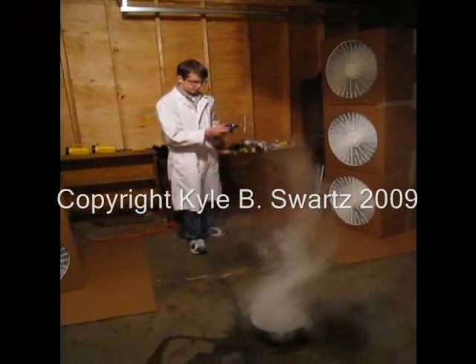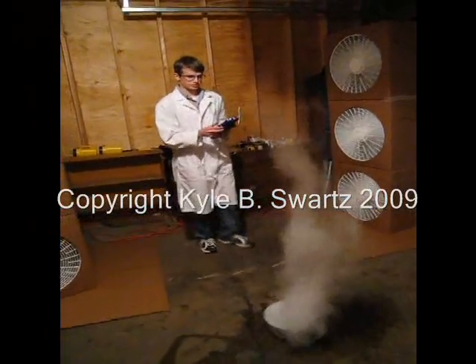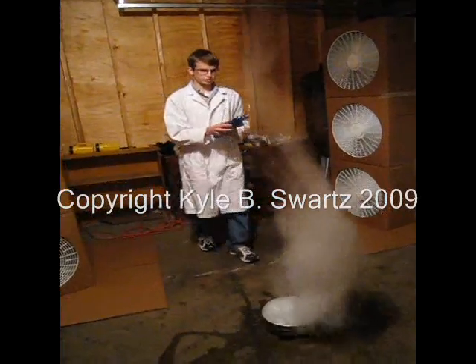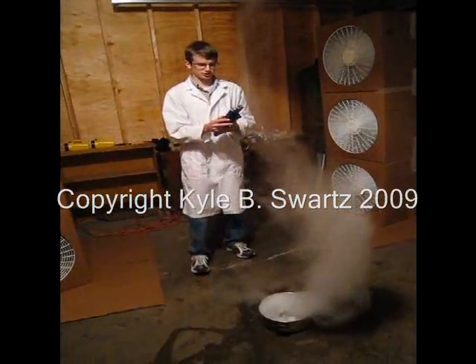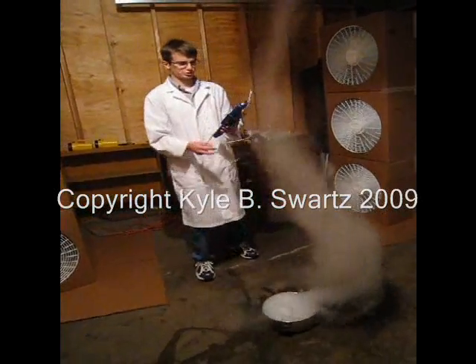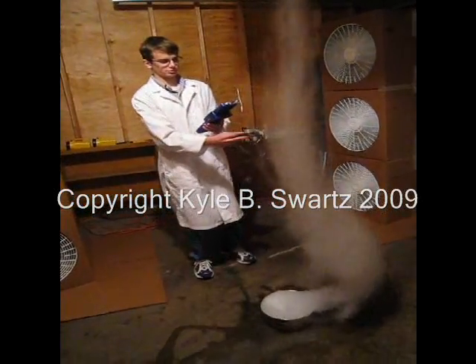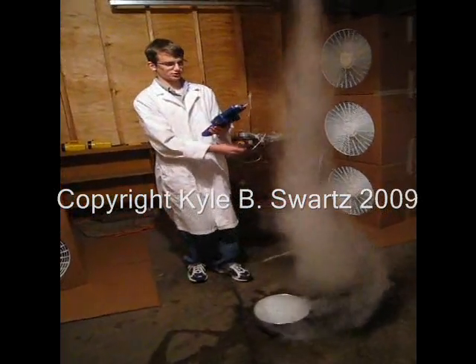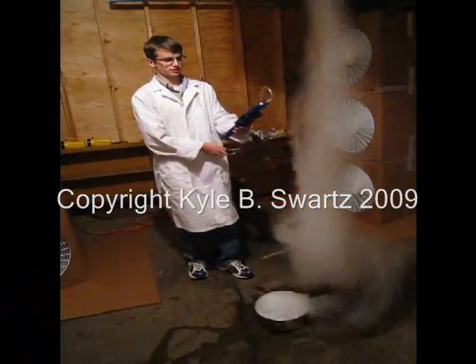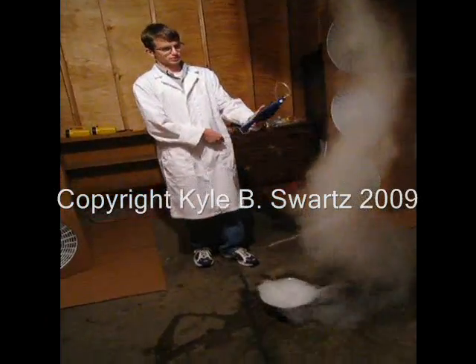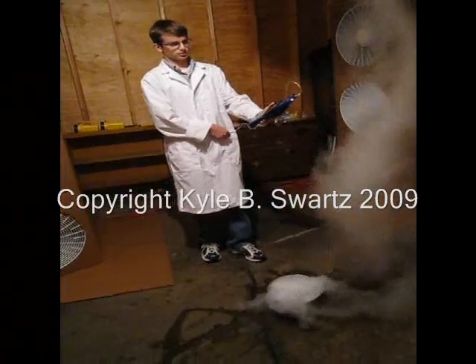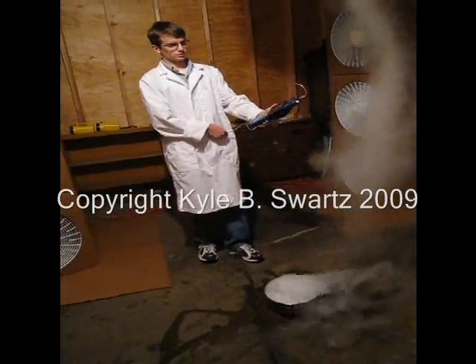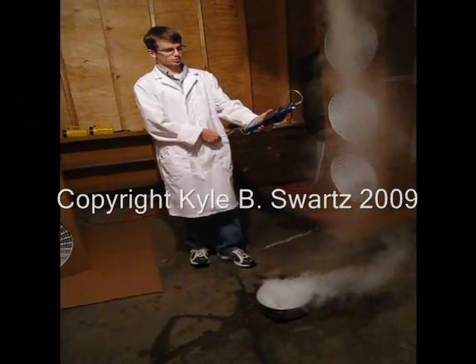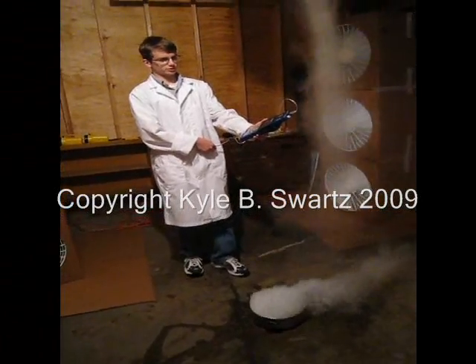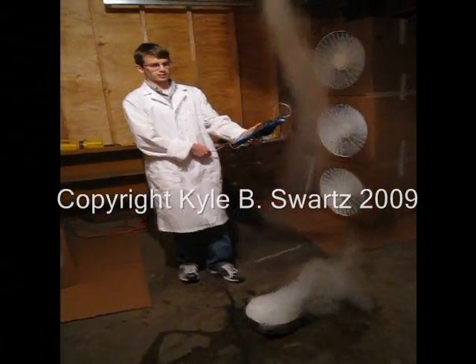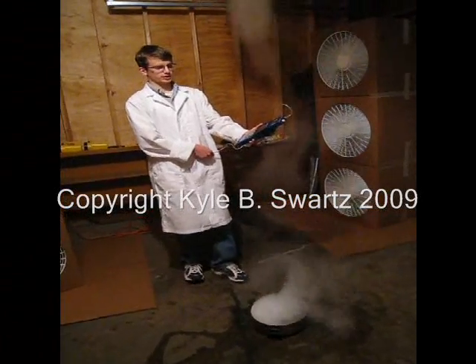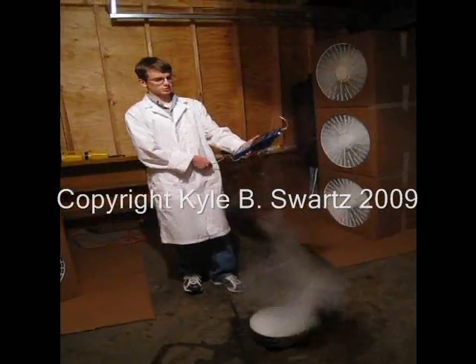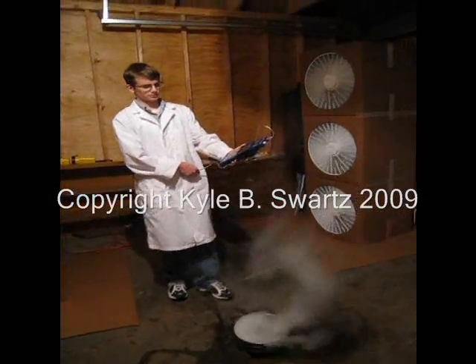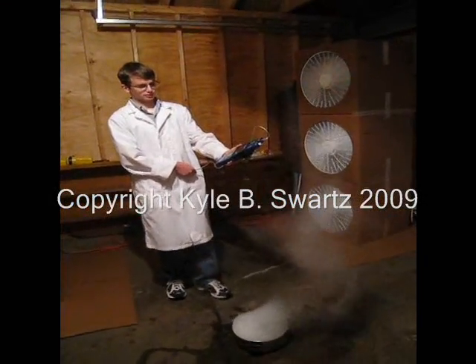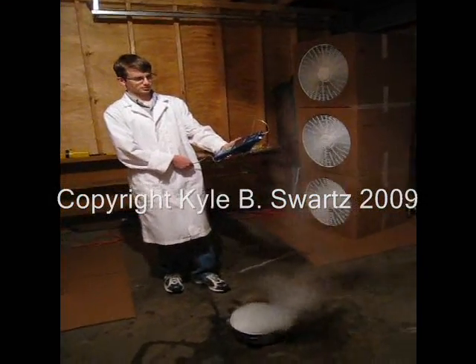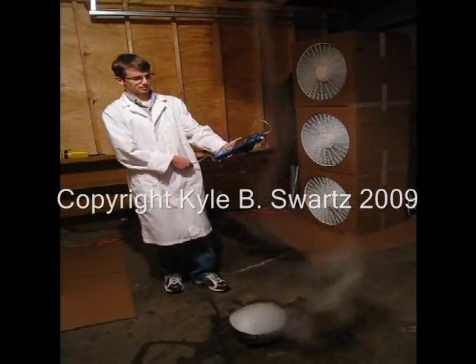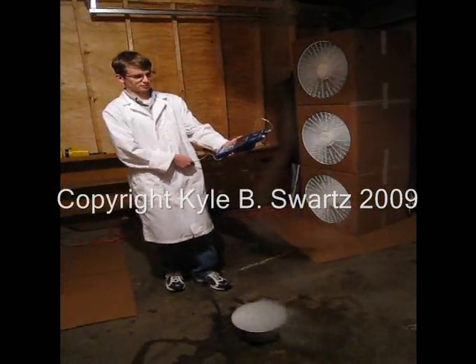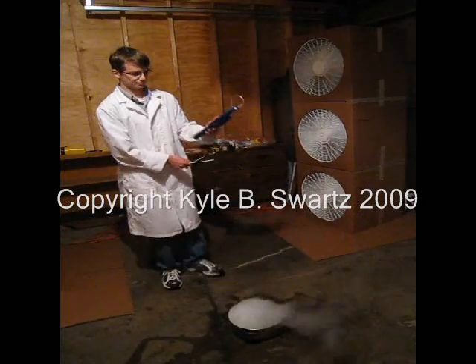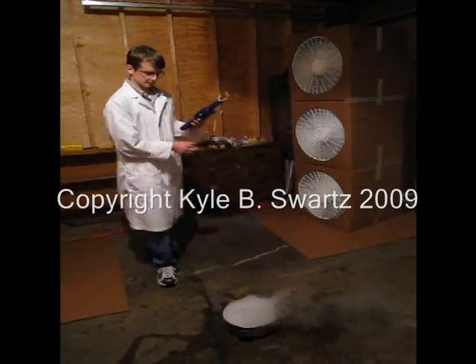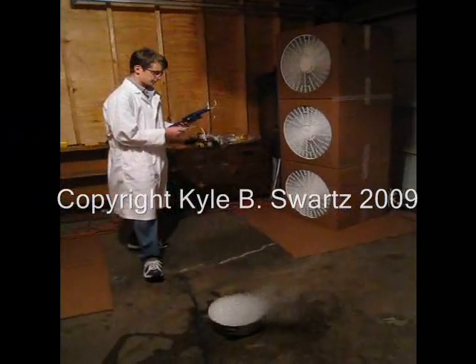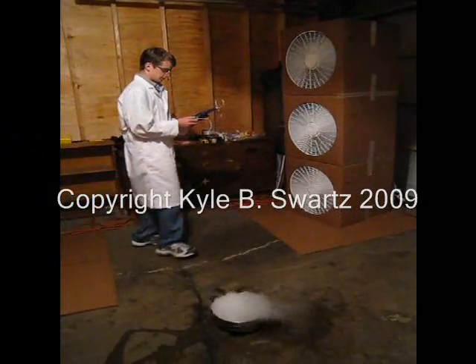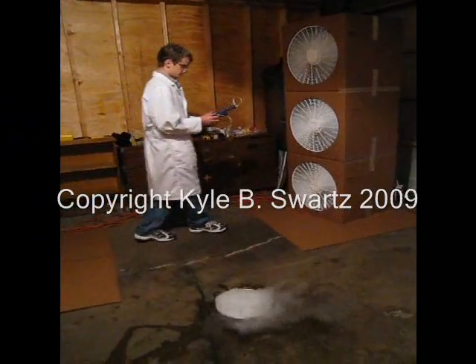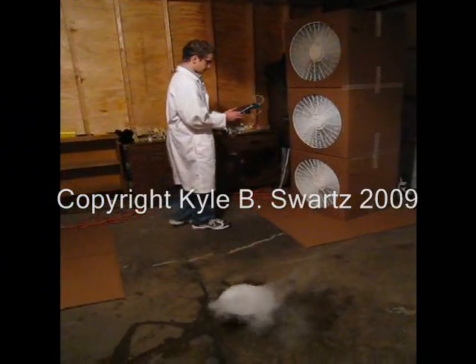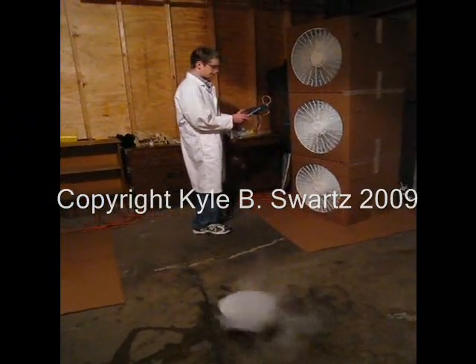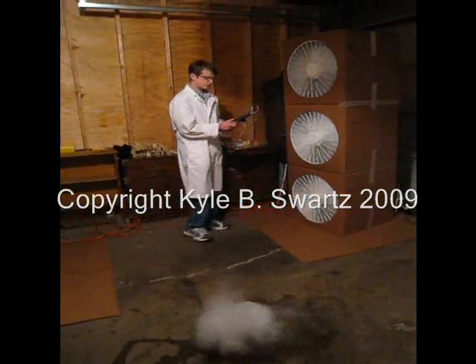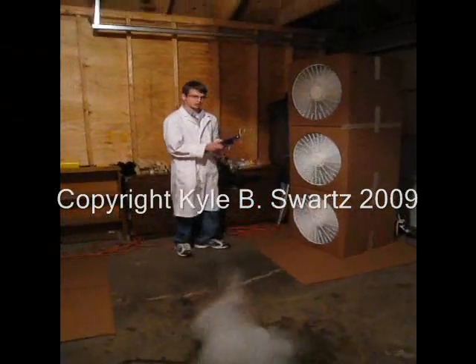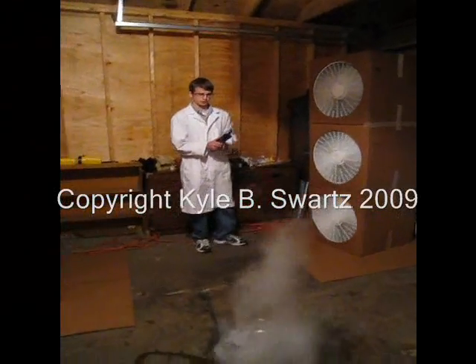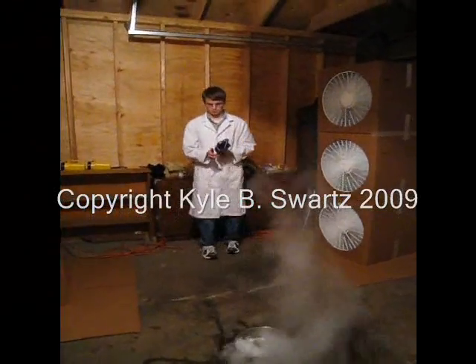We can measure air pressure in the vortex. We just have the sensor close to the trail to get very brief readings. And that is our measuring procedure.